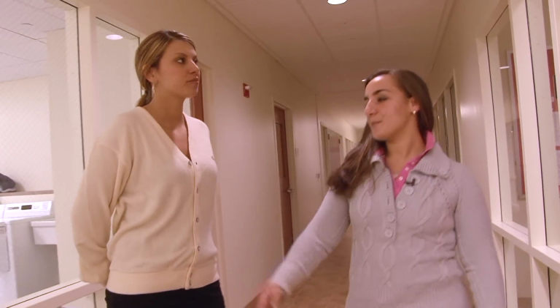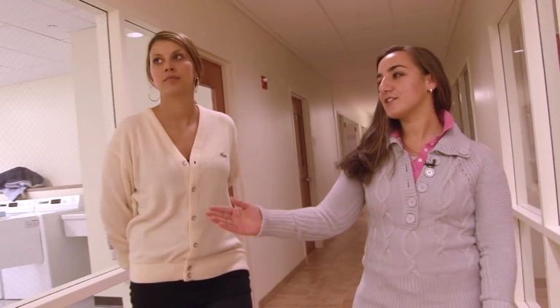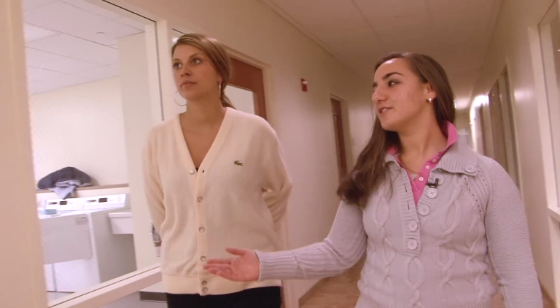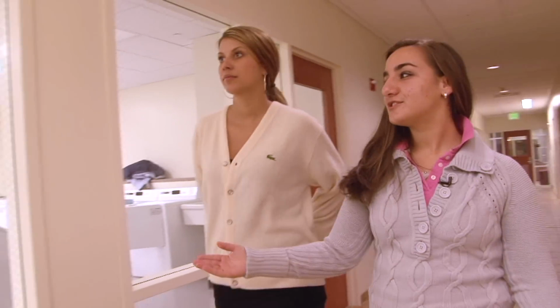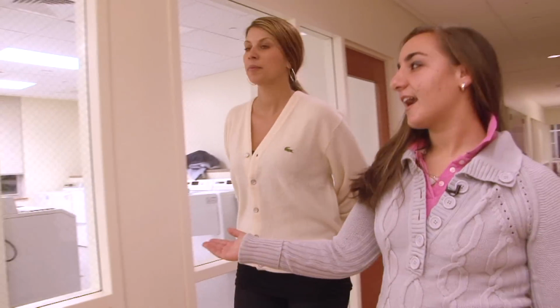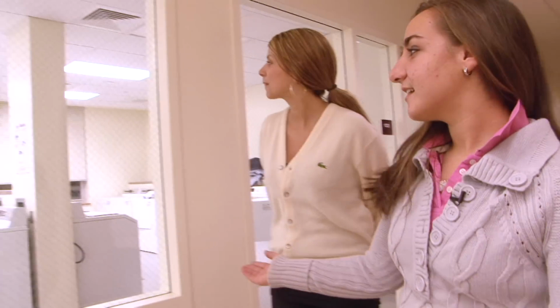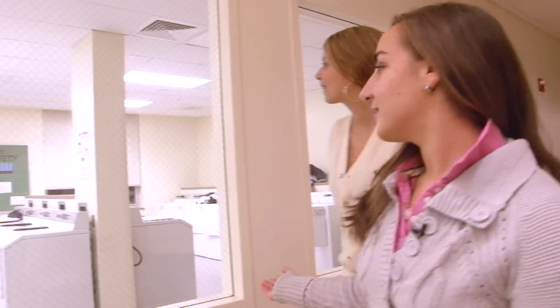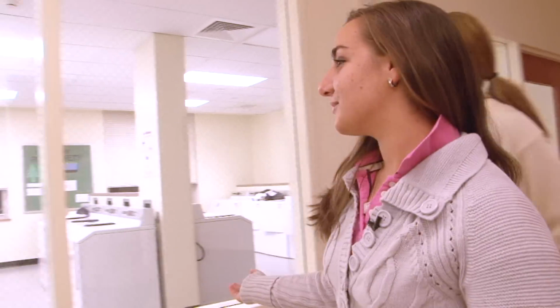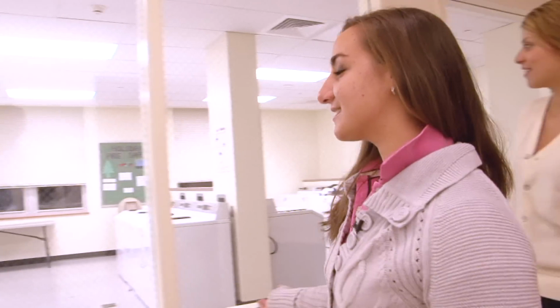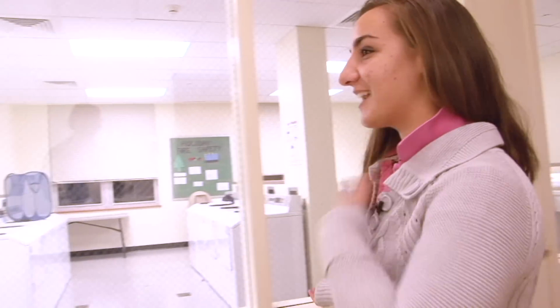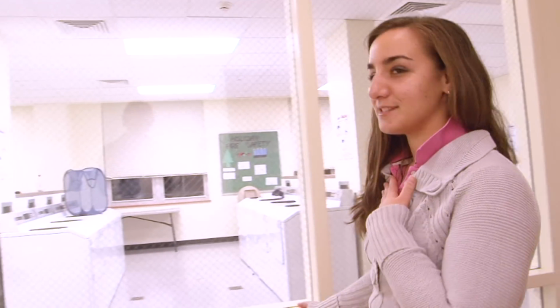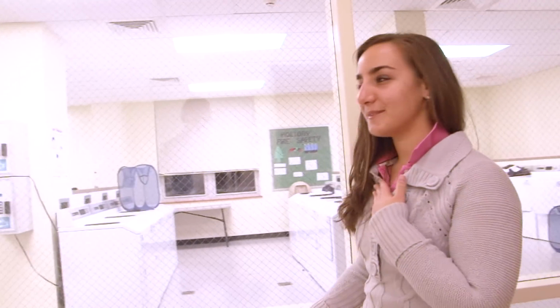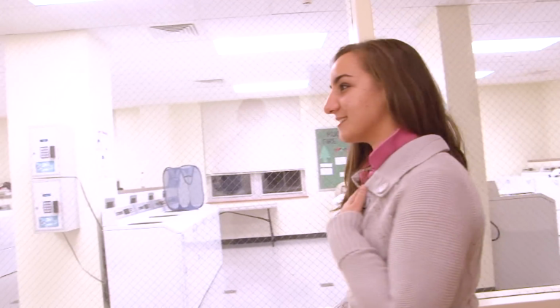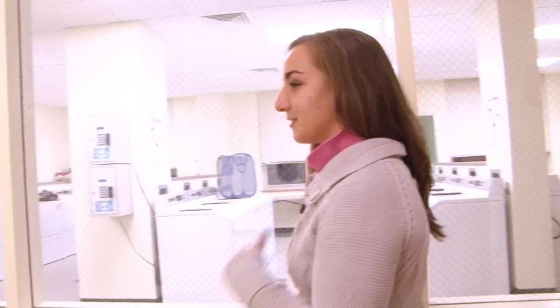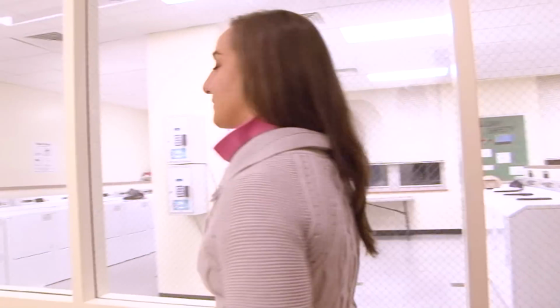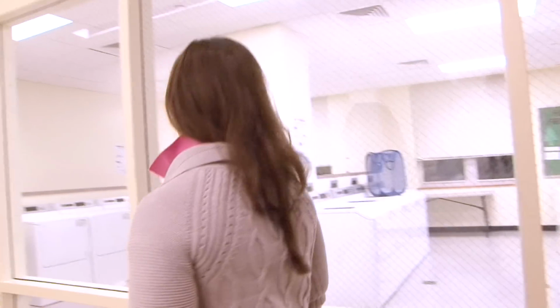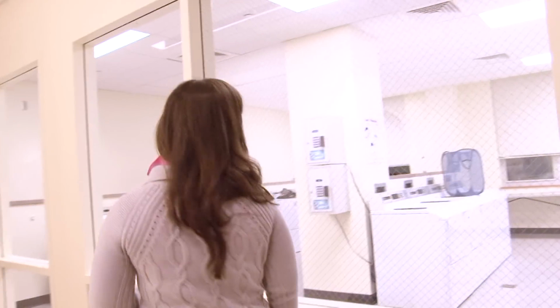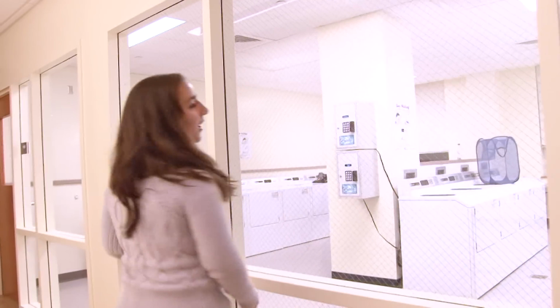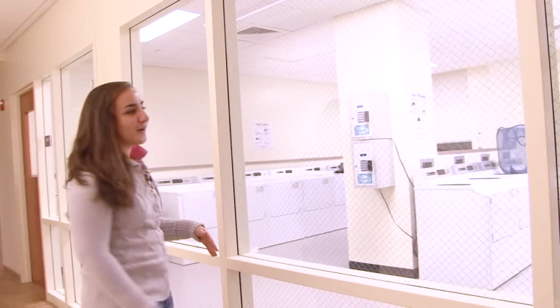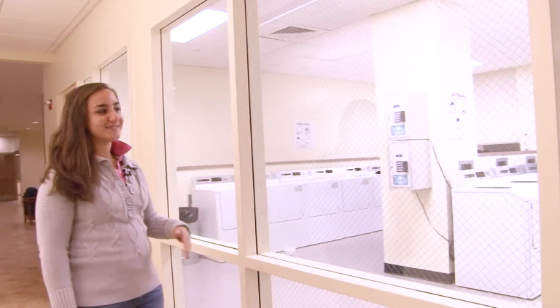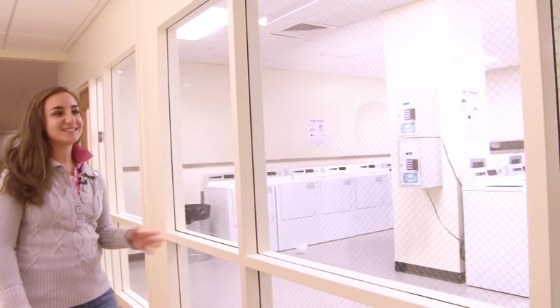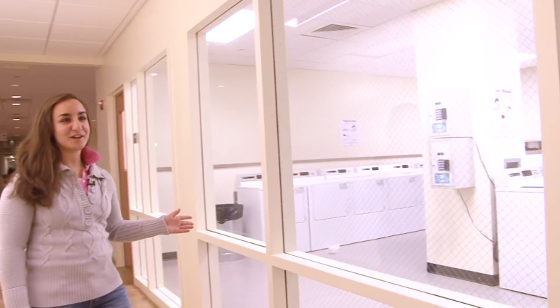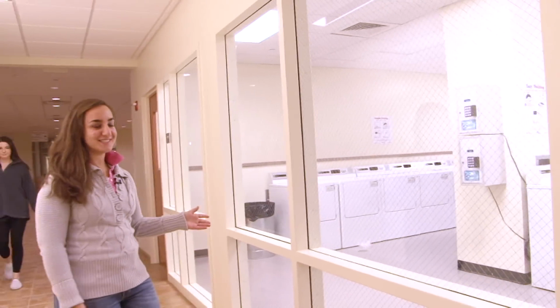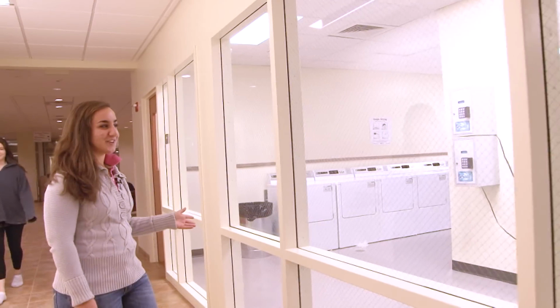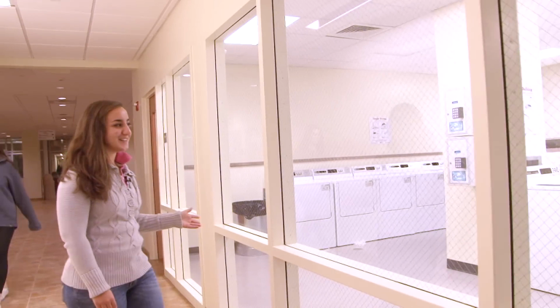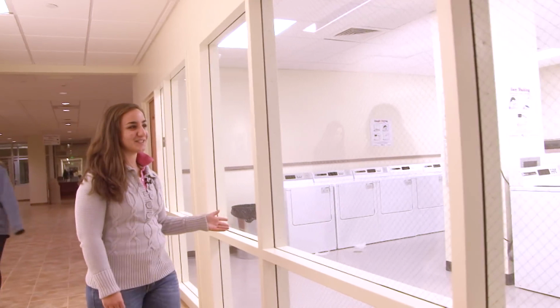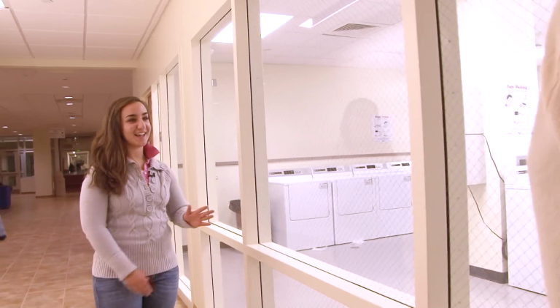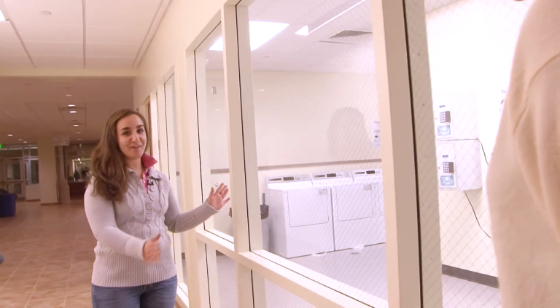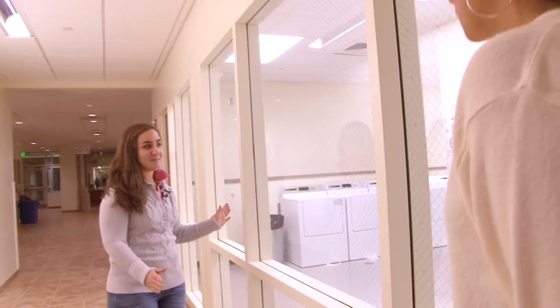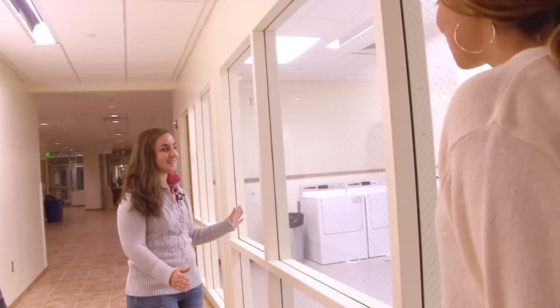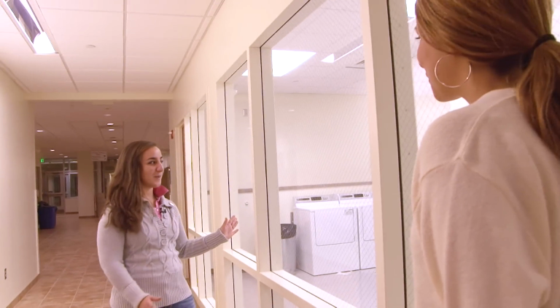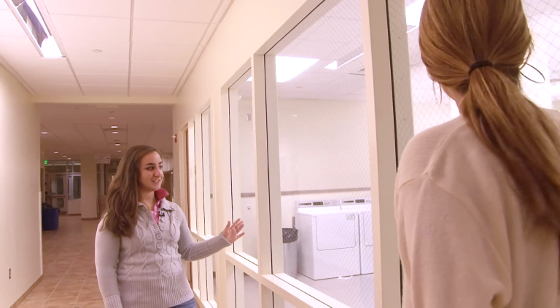This is our gigantic laundry room. It's gigantic to me because the old buildings only had about six washing machines and six dryers, so I never have a problem getting a washing machine.